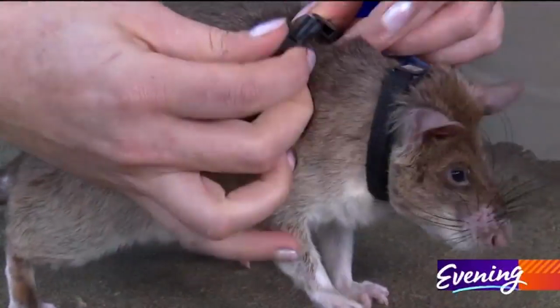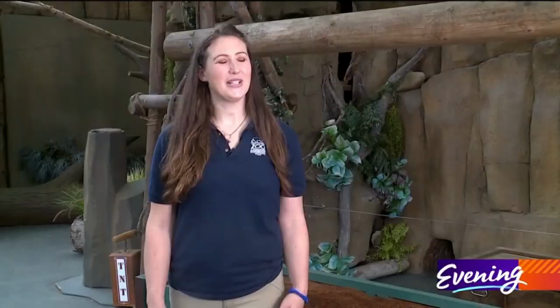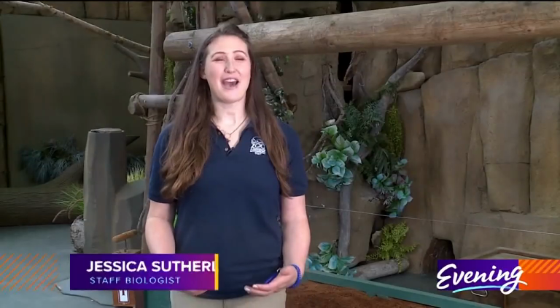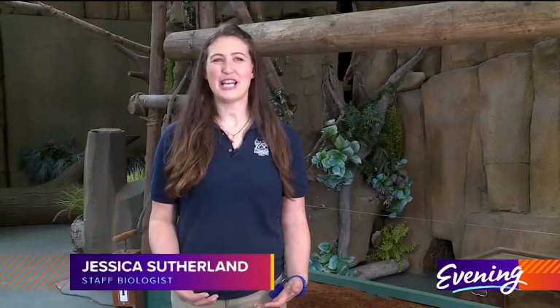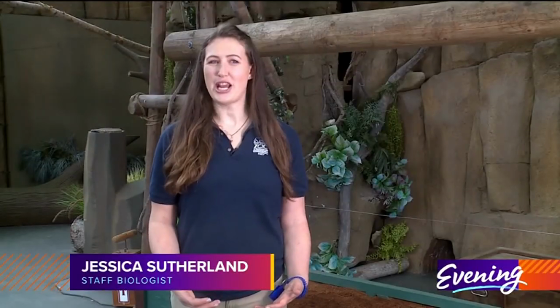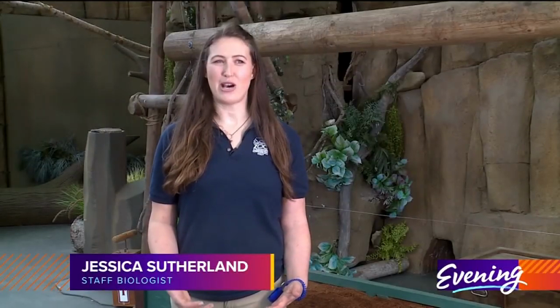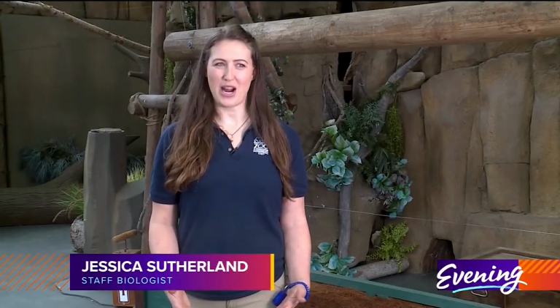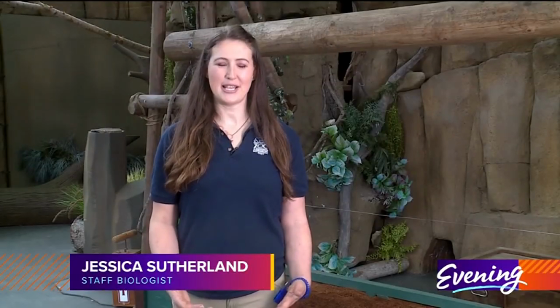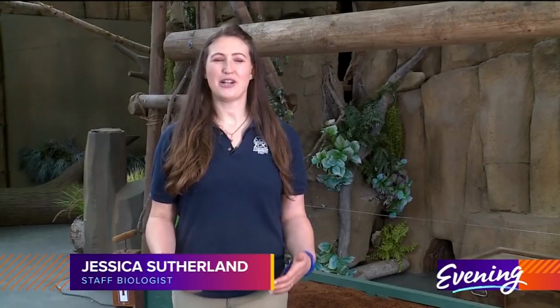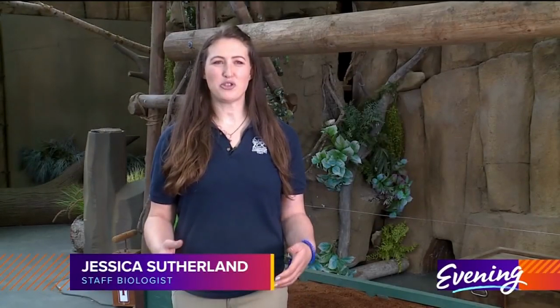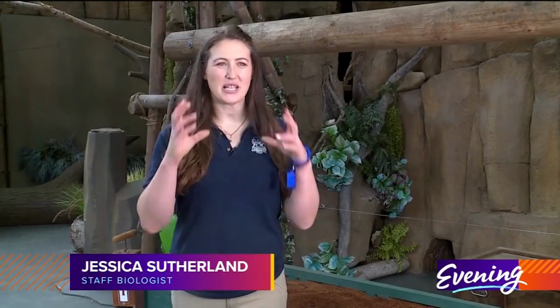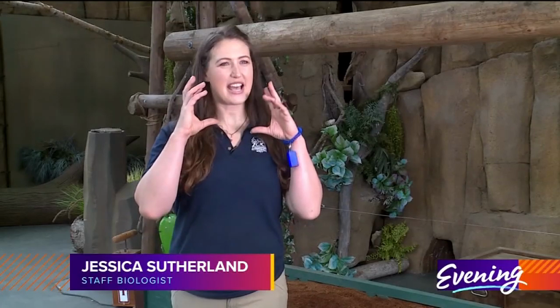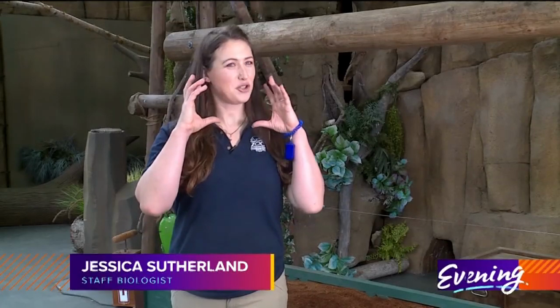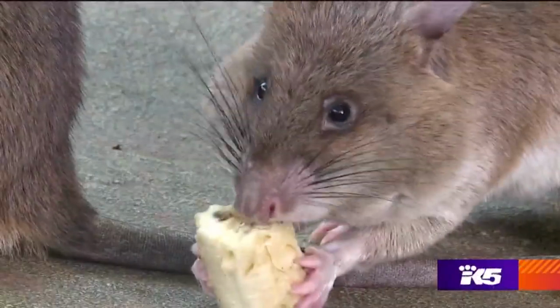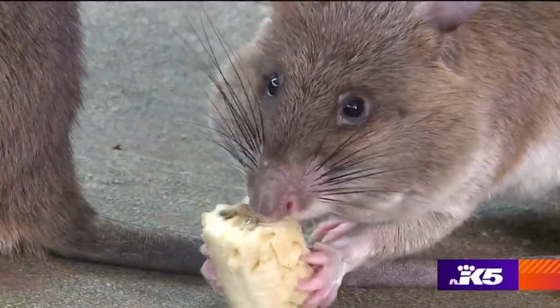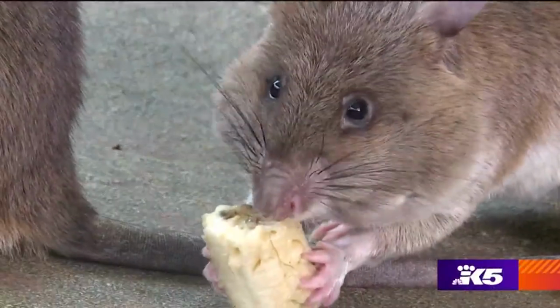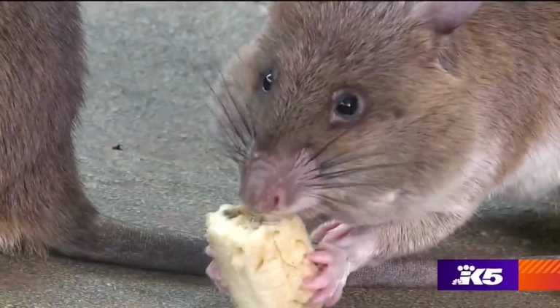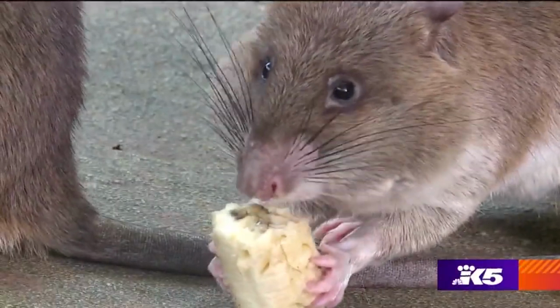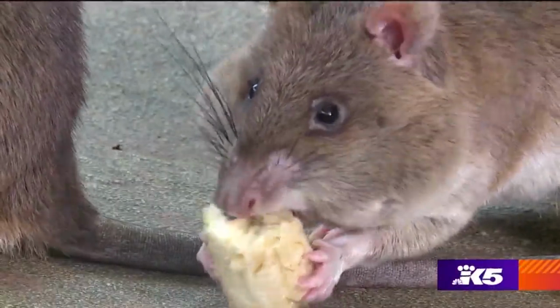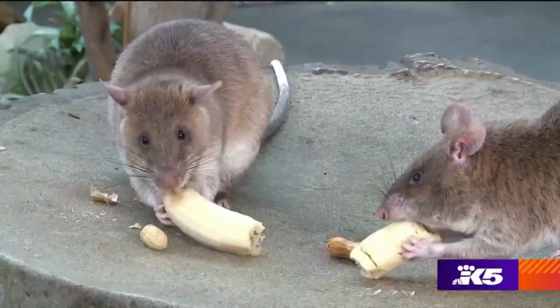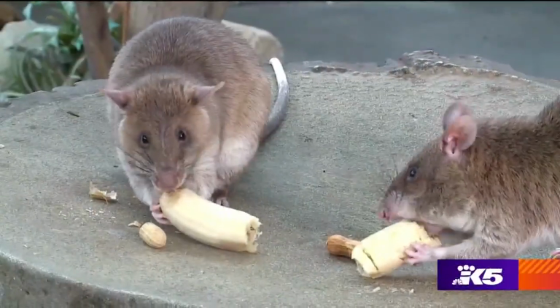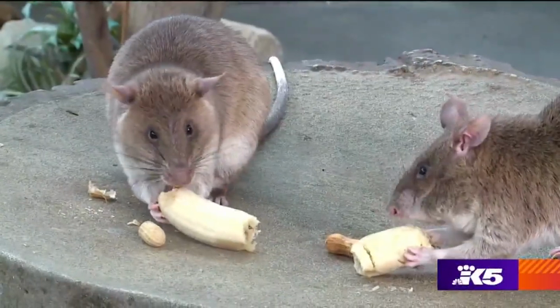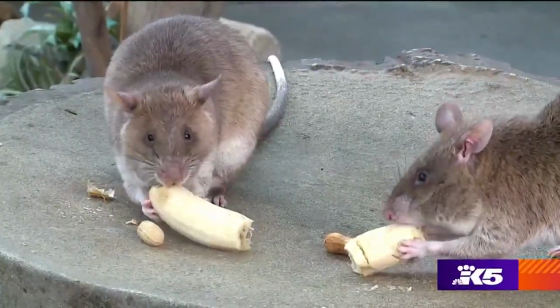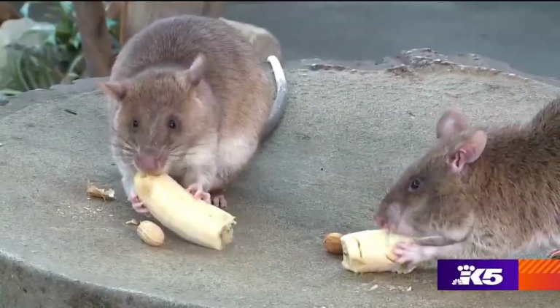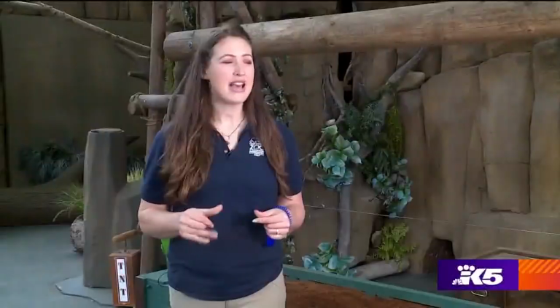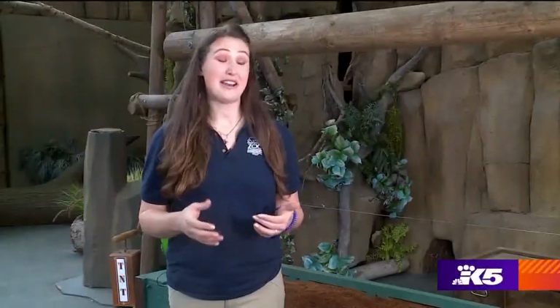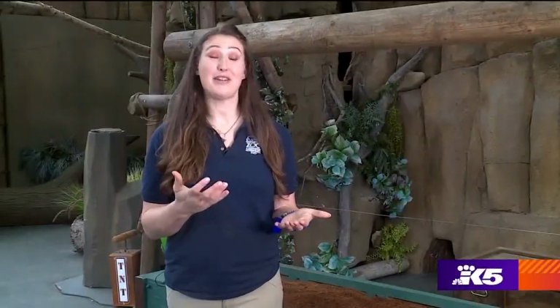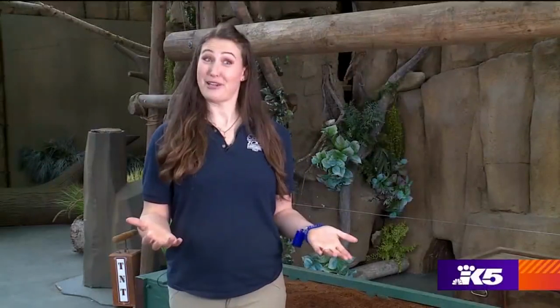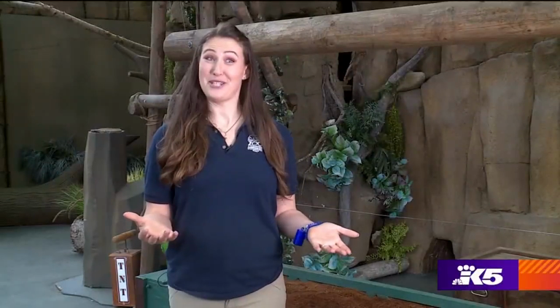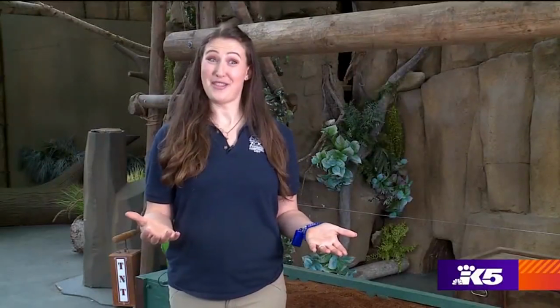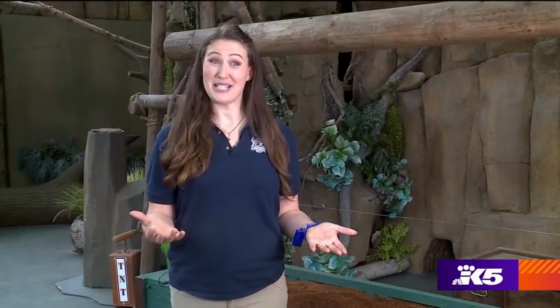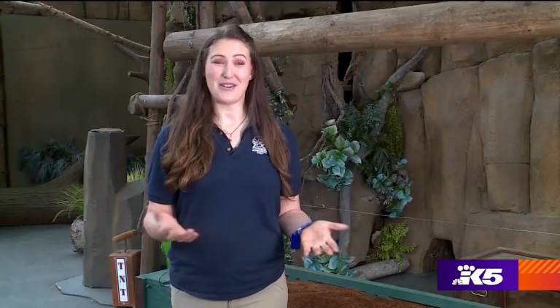They're called African giant pouched rats. They're called pouched rats because they have cheek pouches that they can stuff with food to carry back to their burrows where they live. And they live in Africa, which is the other piece of their name.